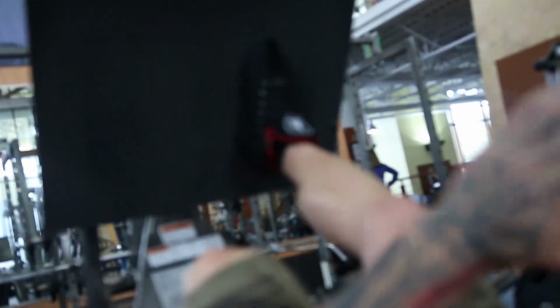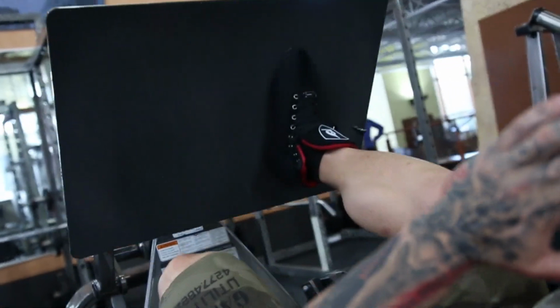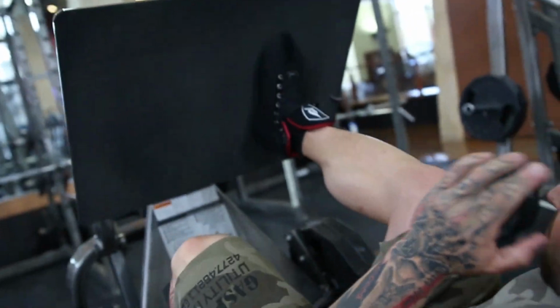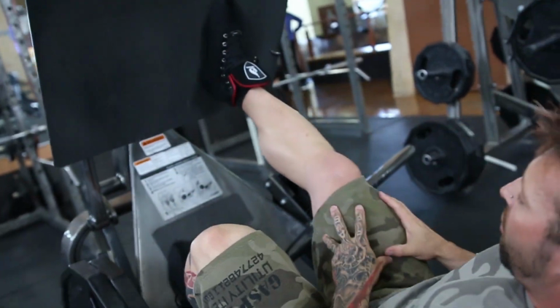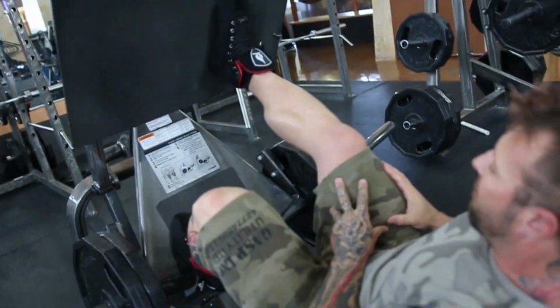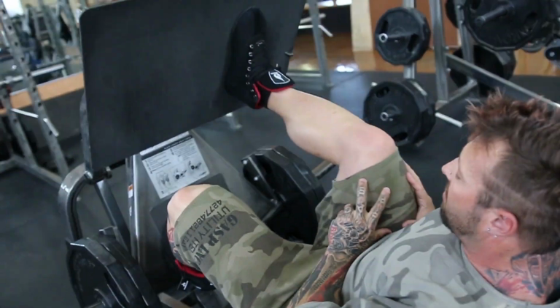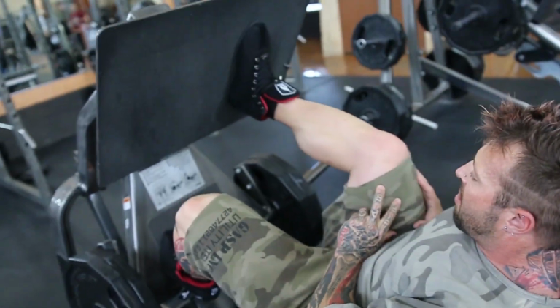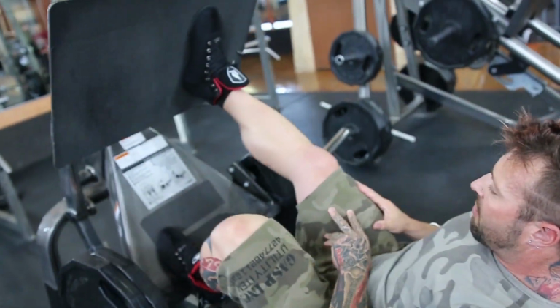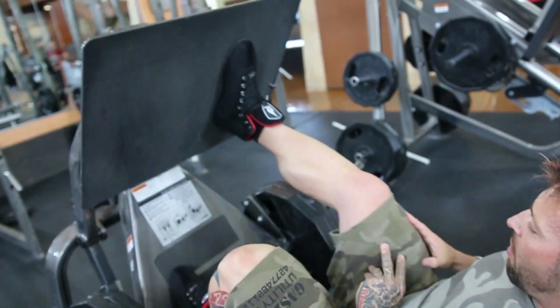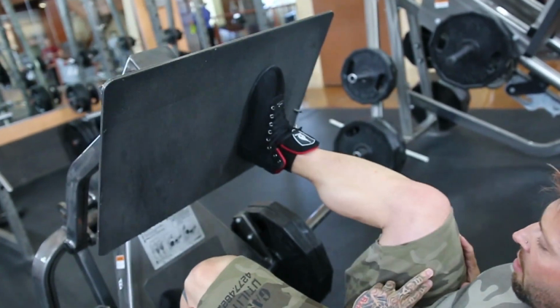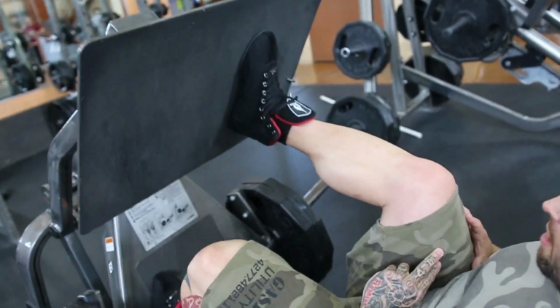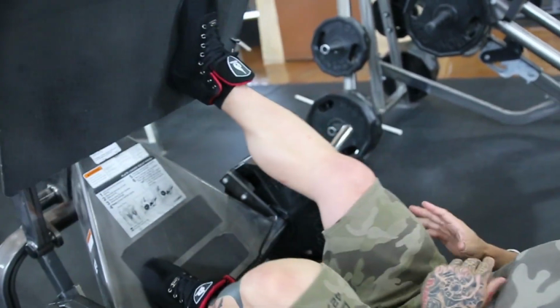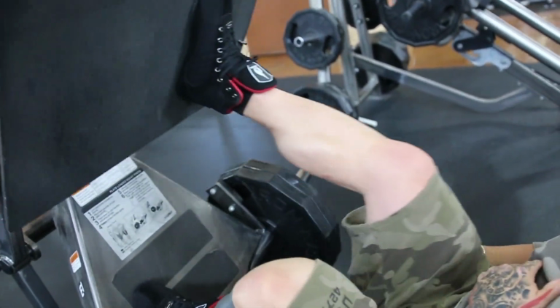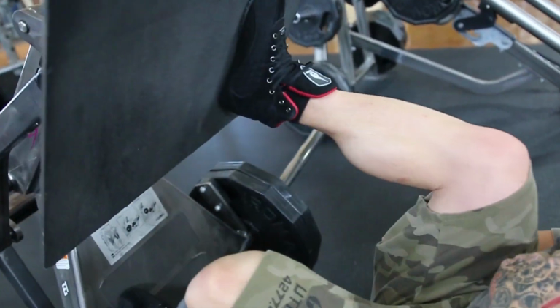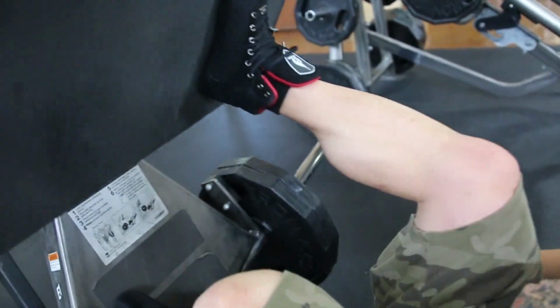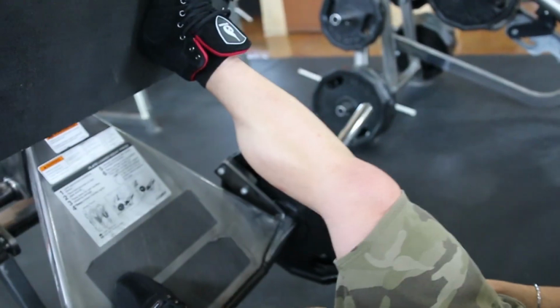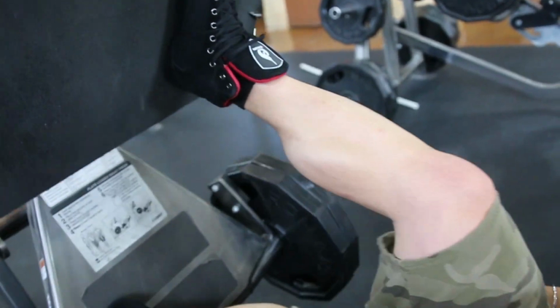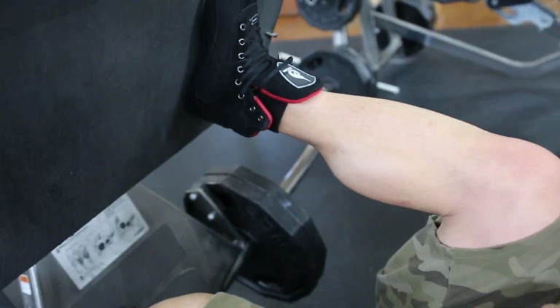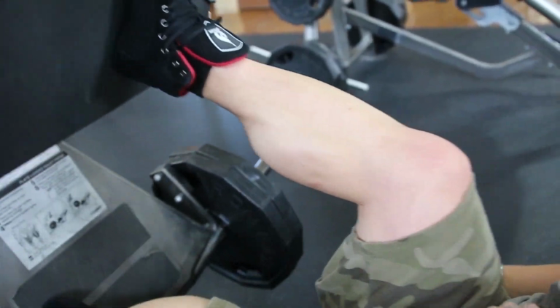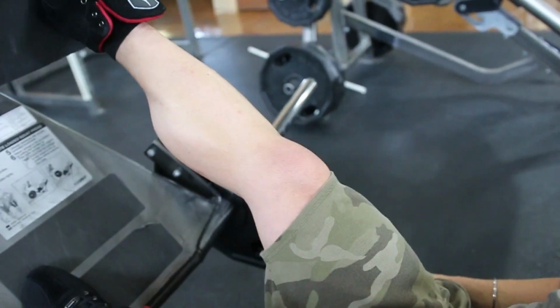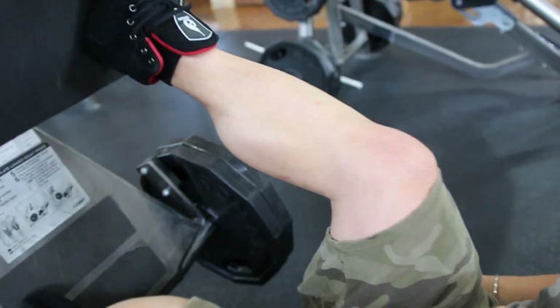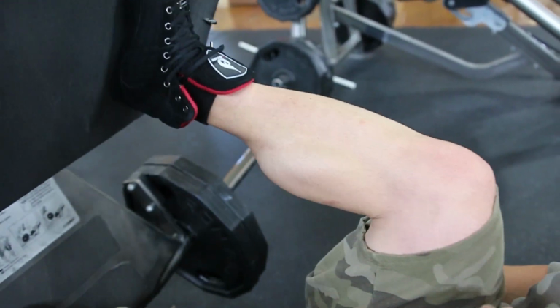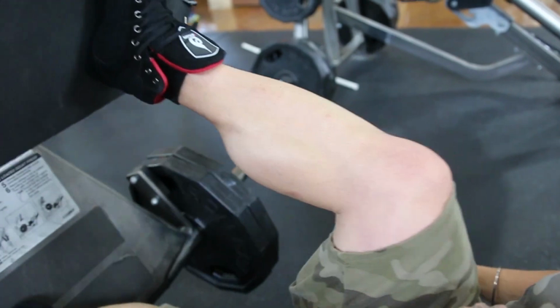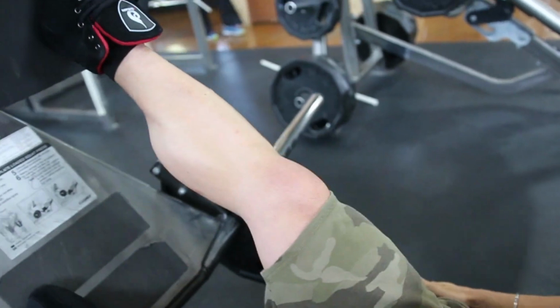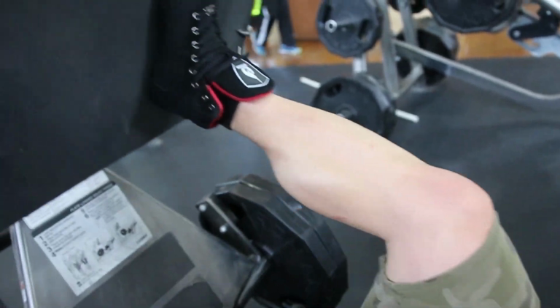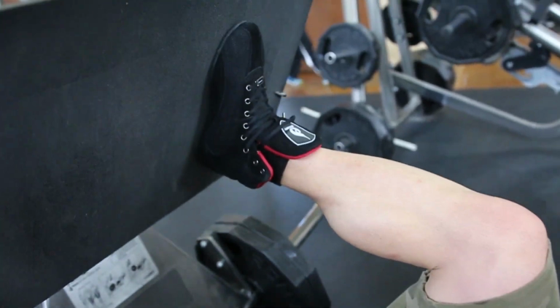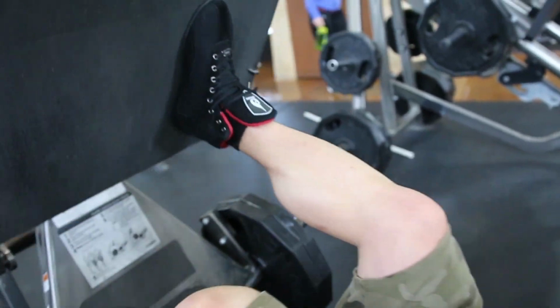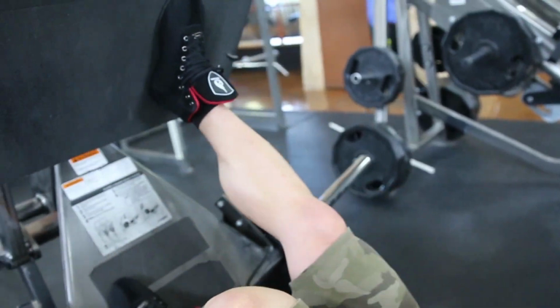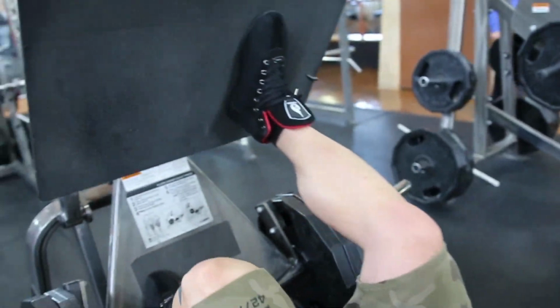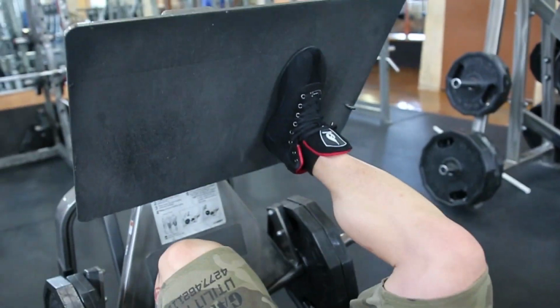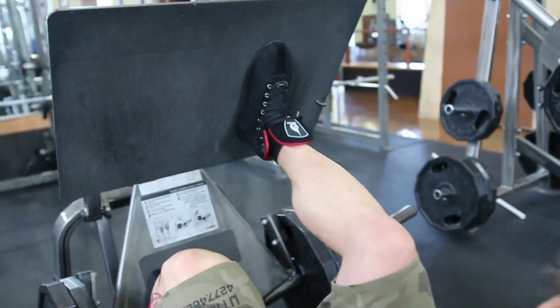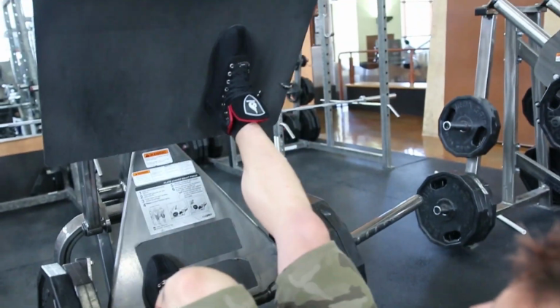So now I'm totally focused on this quad, 100%. I've got a great mind-muscle contraction there. Looking at about 20 repetitions here.